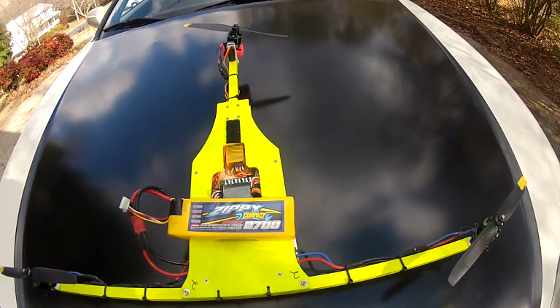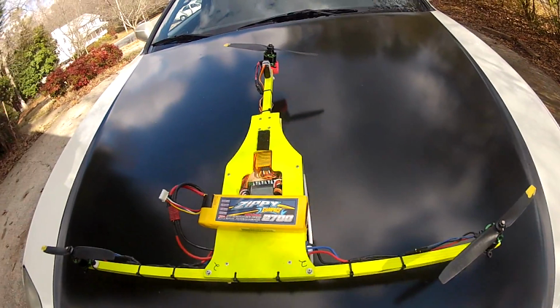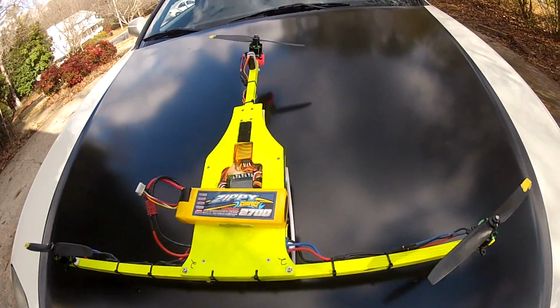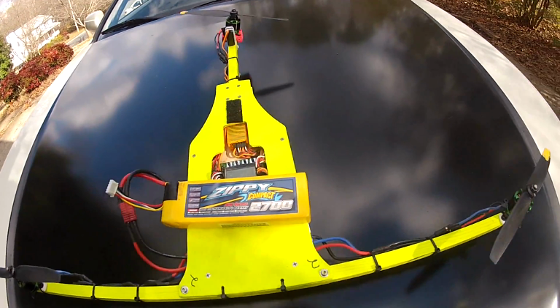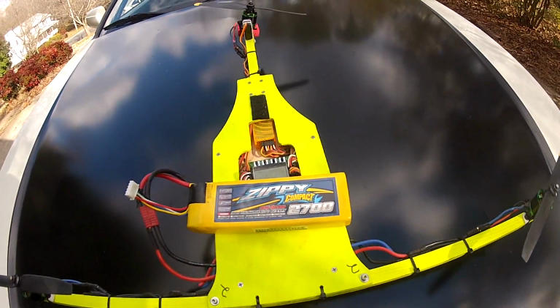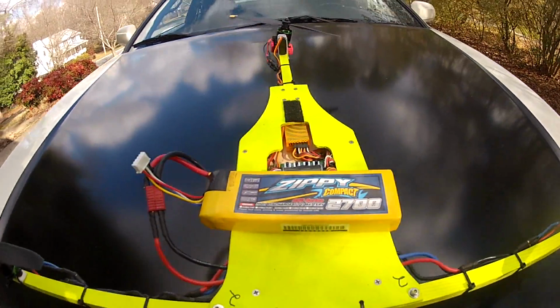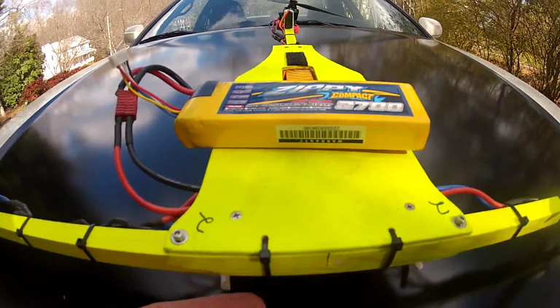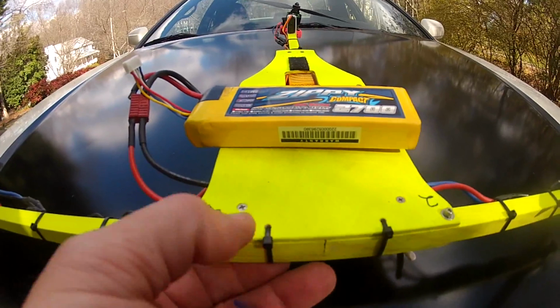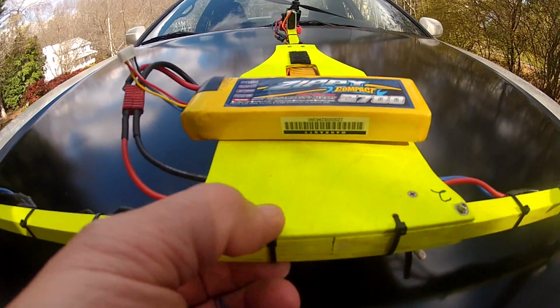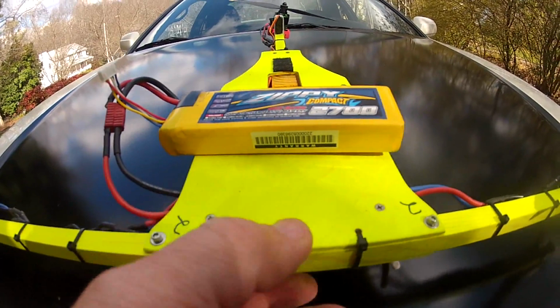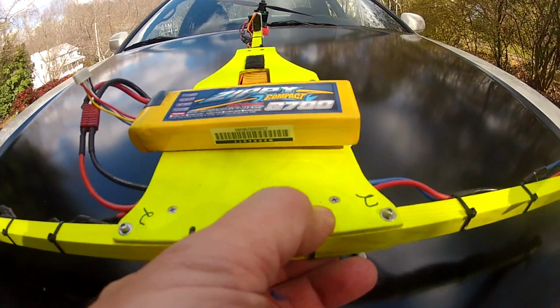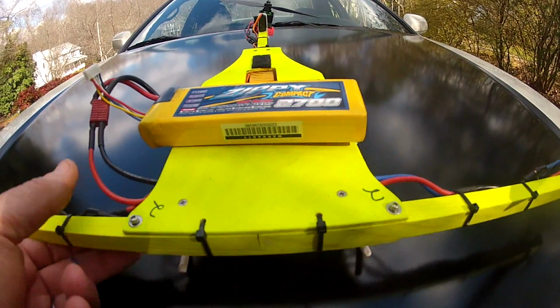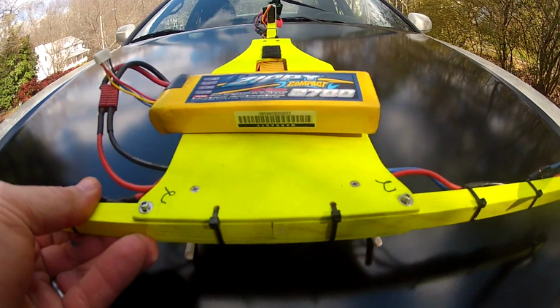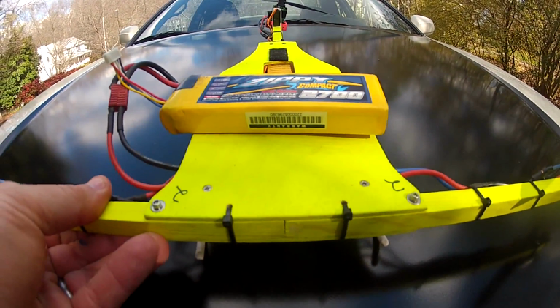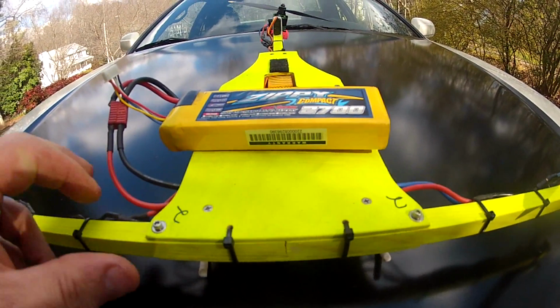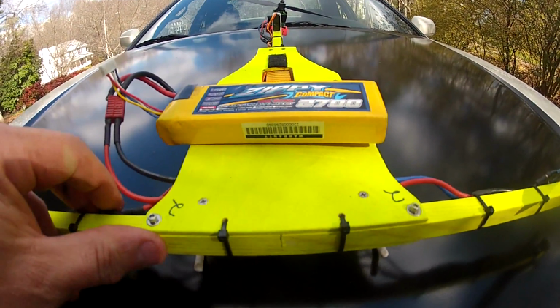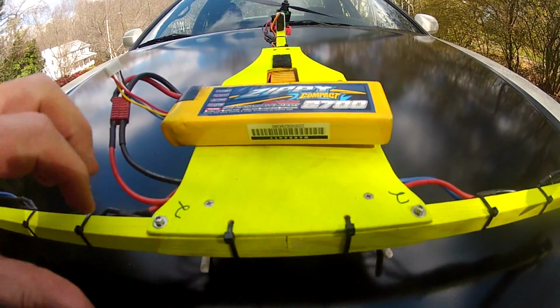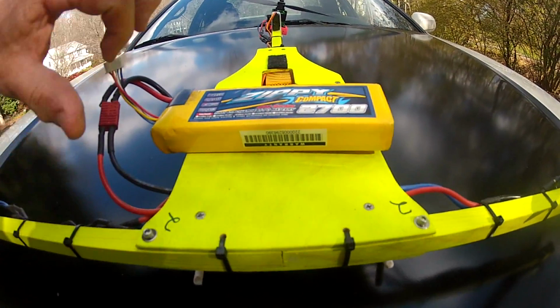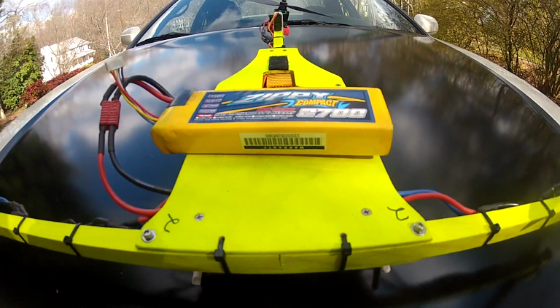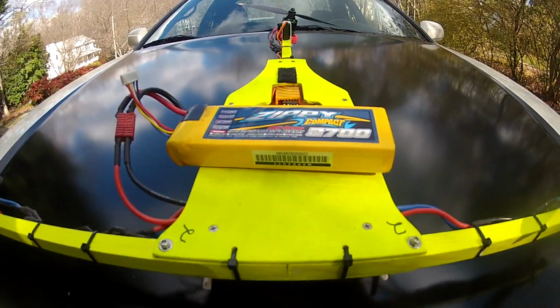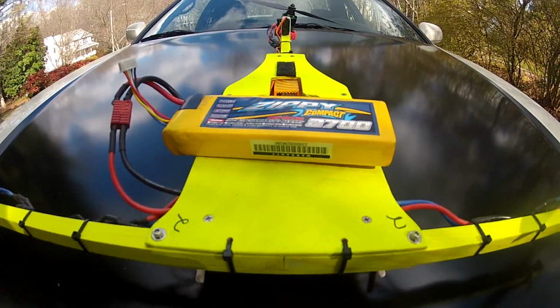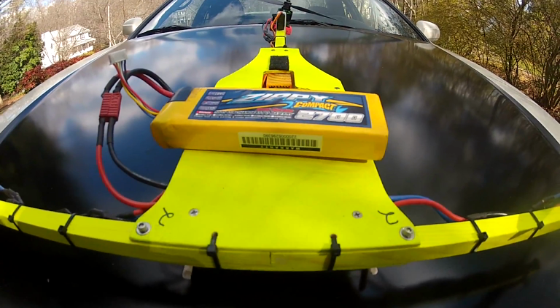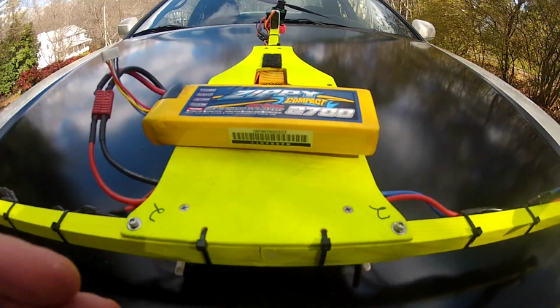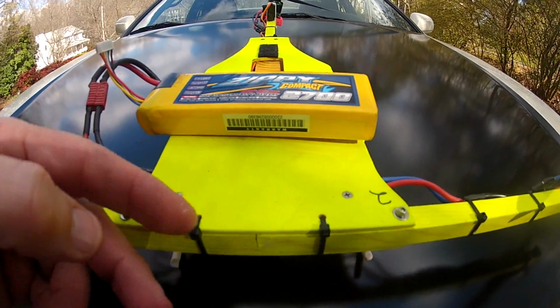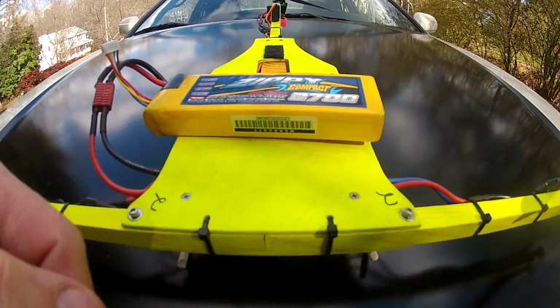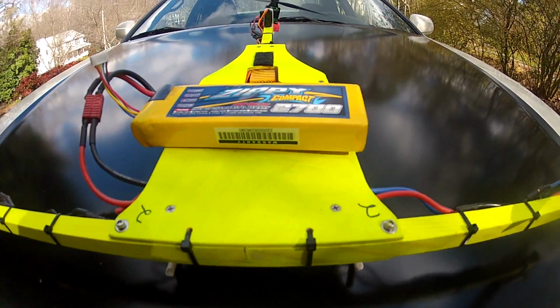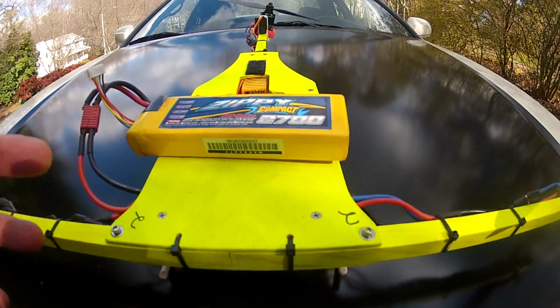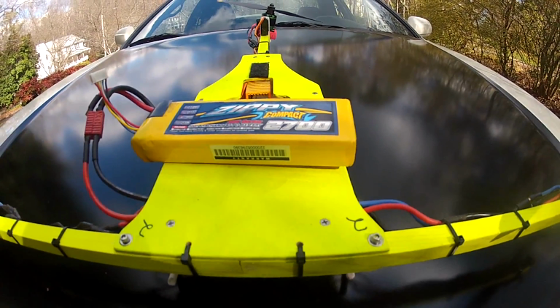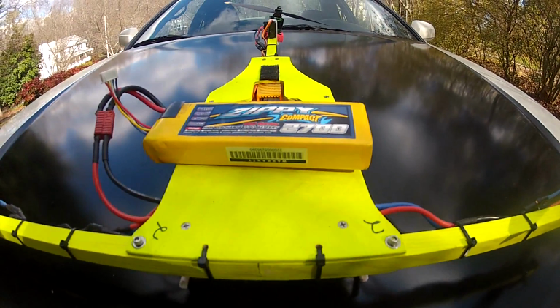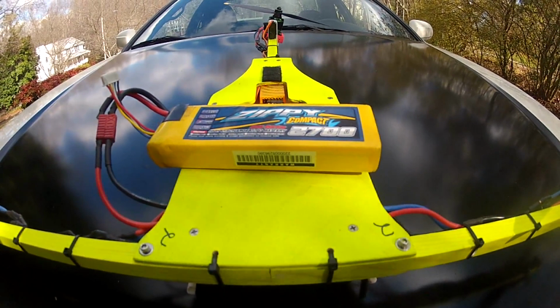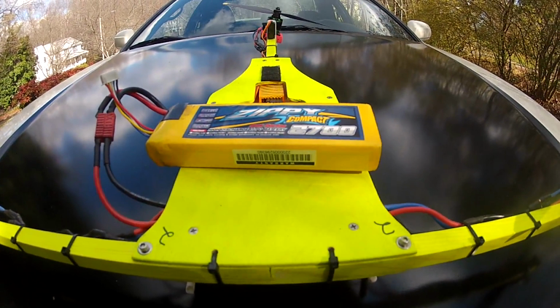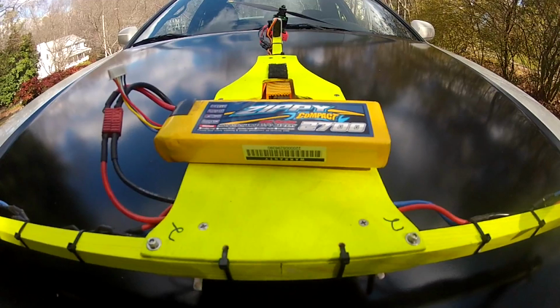Some of the new improvements we made are we put little holes through here for locking the arms in place so they can't accidentally slide back. In an accident, these things will still break loose and you won't damage as much doing that.